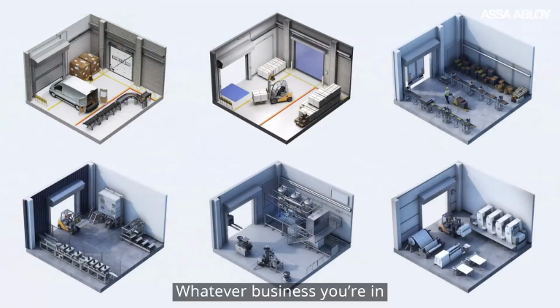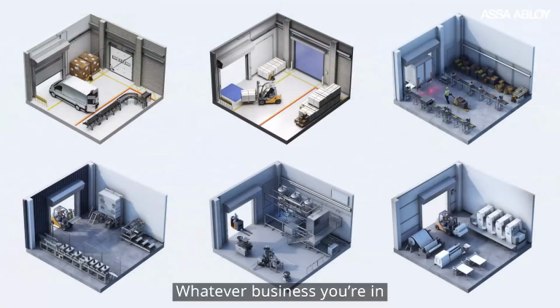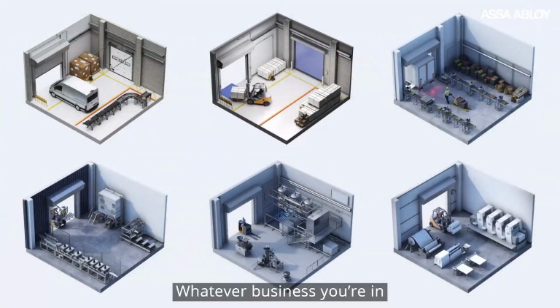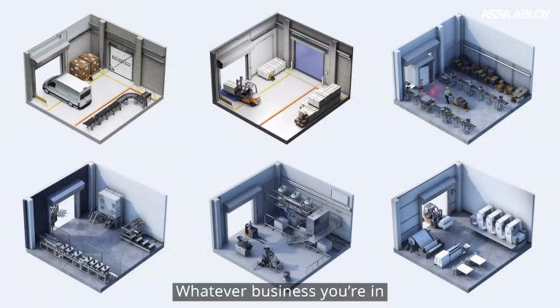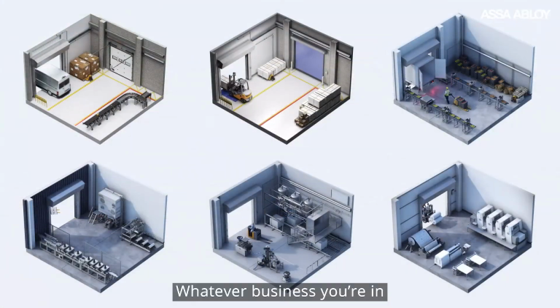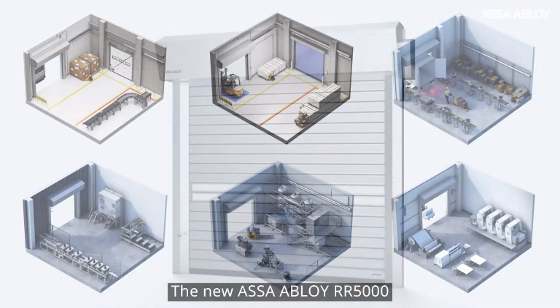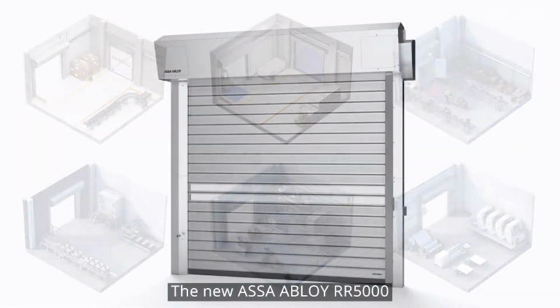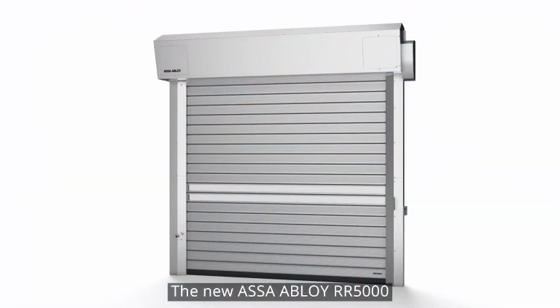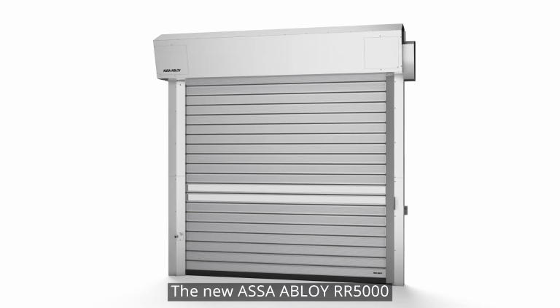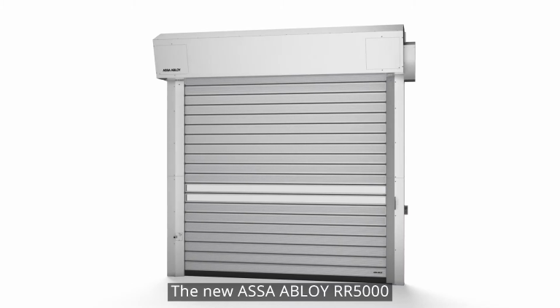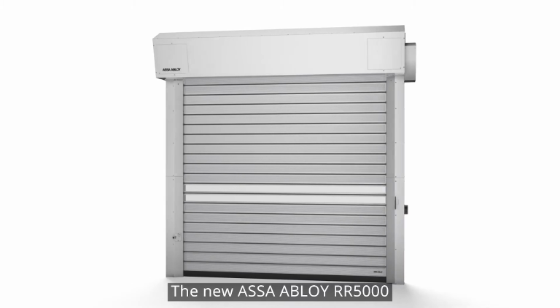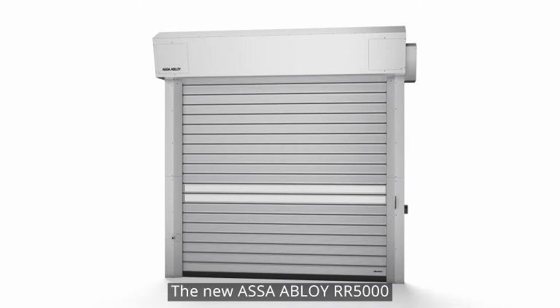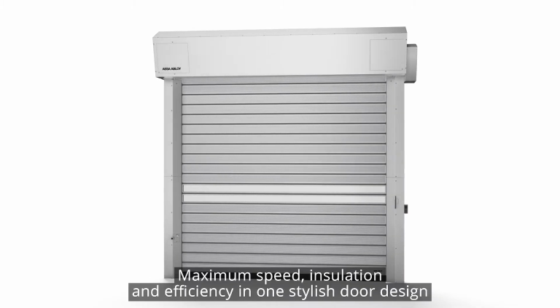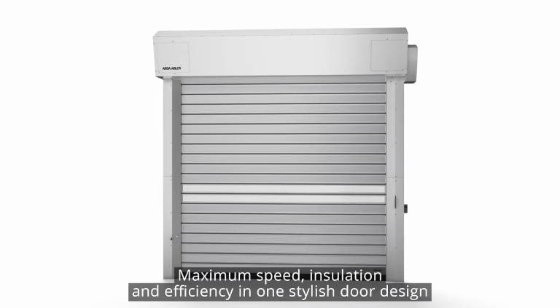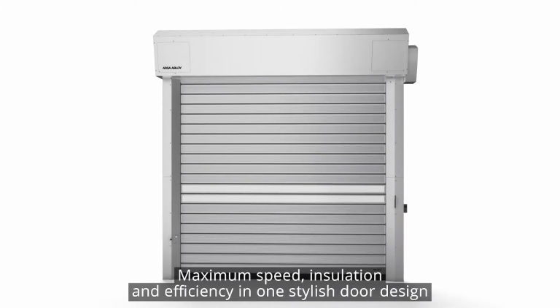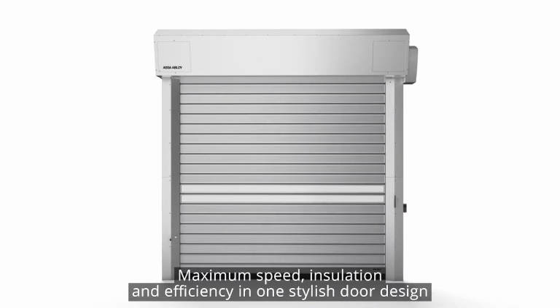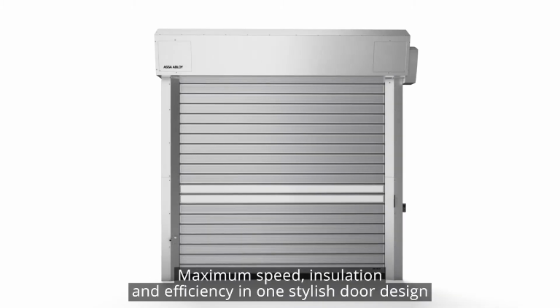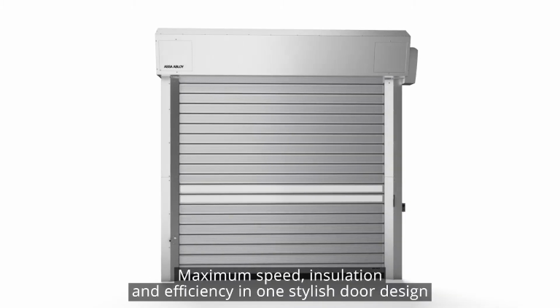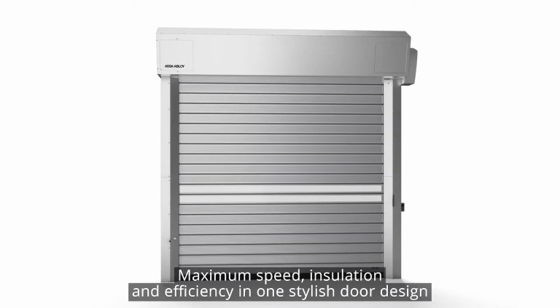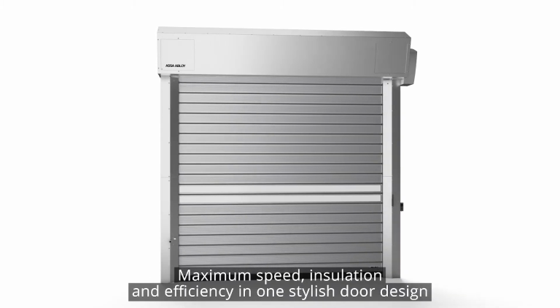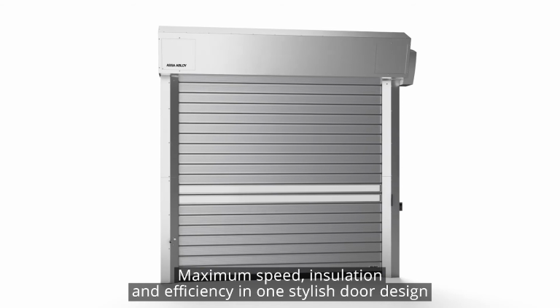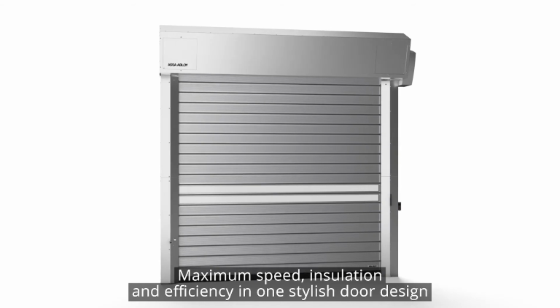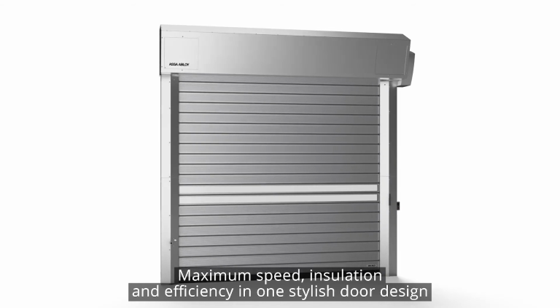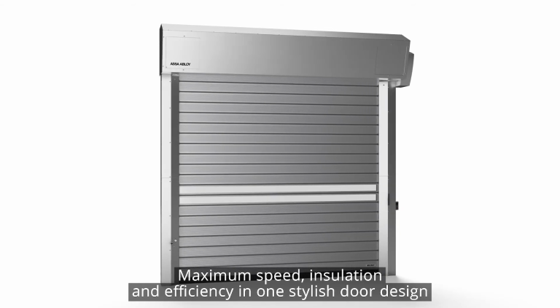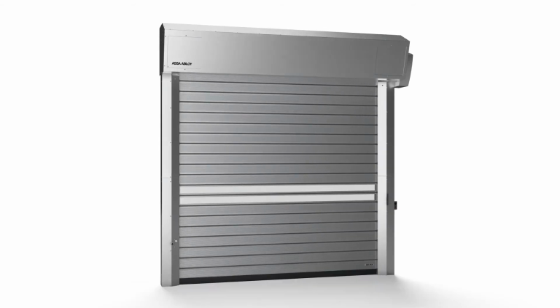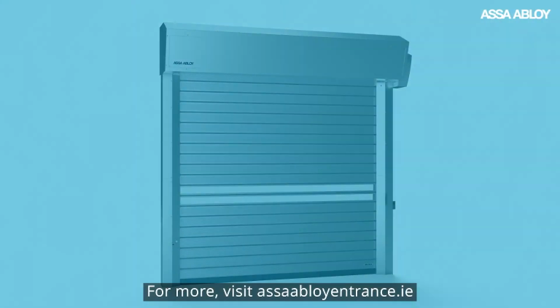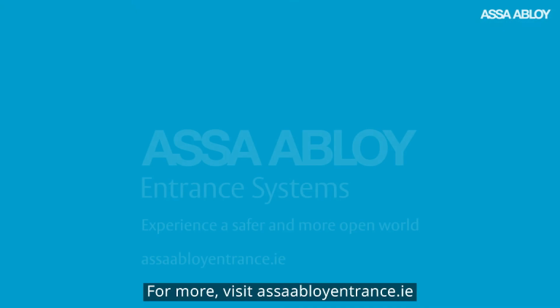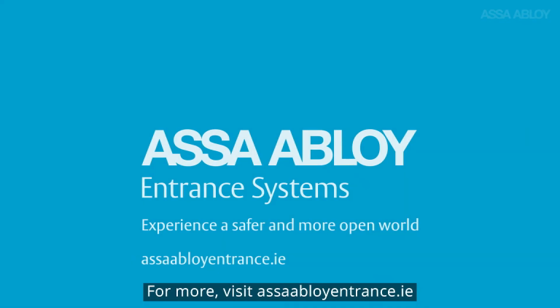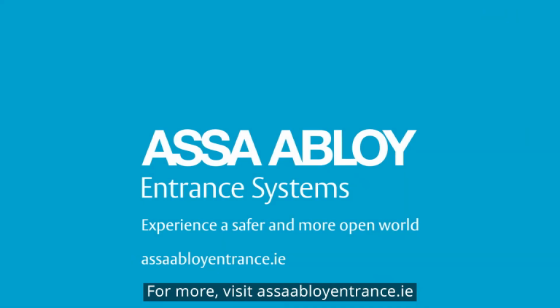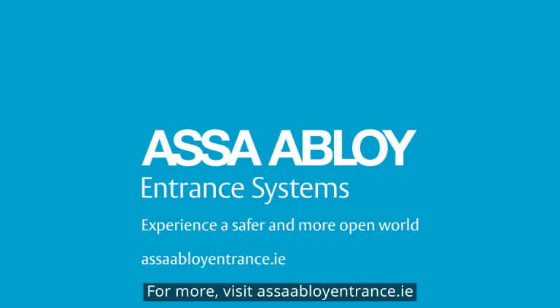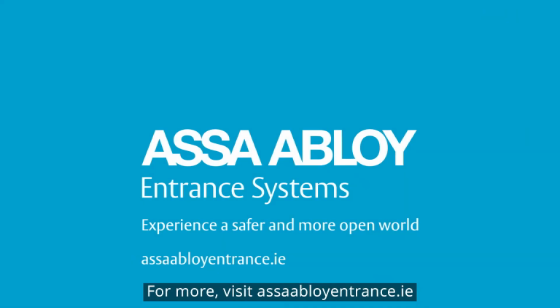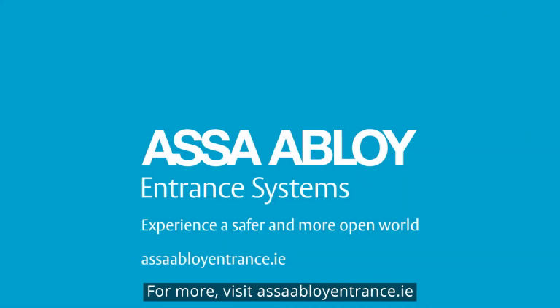Whatever business you're in, the new ASSA Abloy RR5000 delivers maximum speed, insulation, and efficiency in one stylish door design. For more, visit ASSAAbloyEntrance.com.